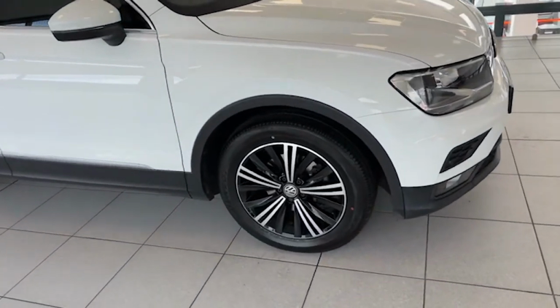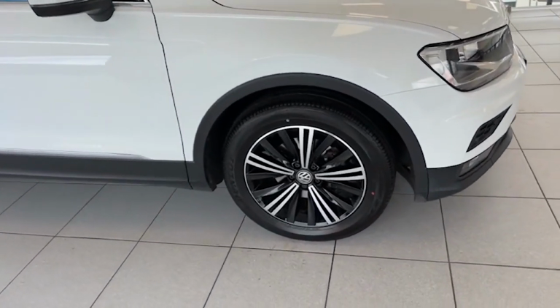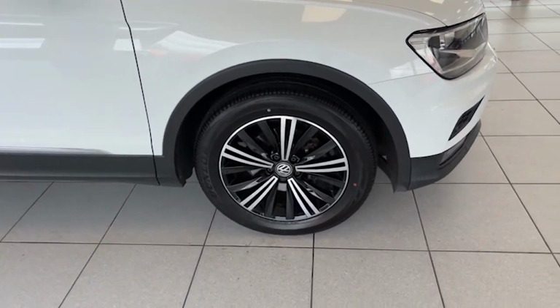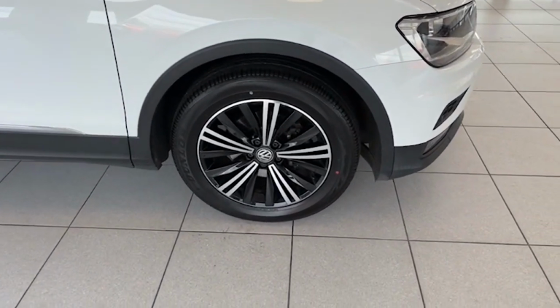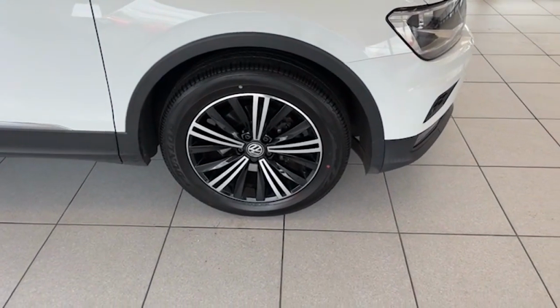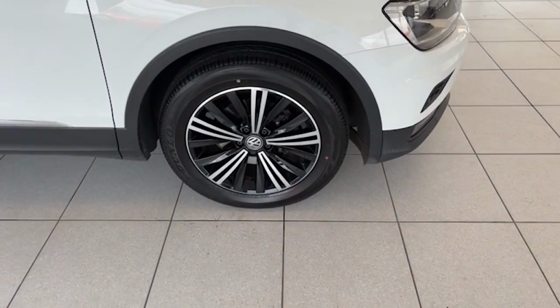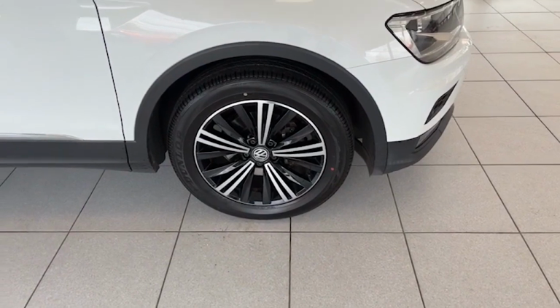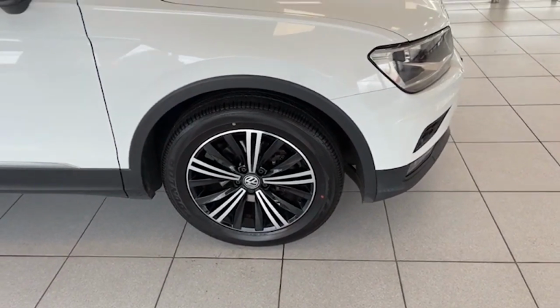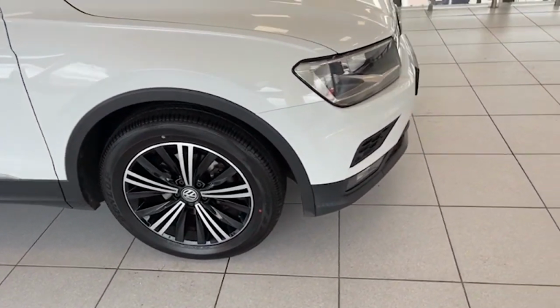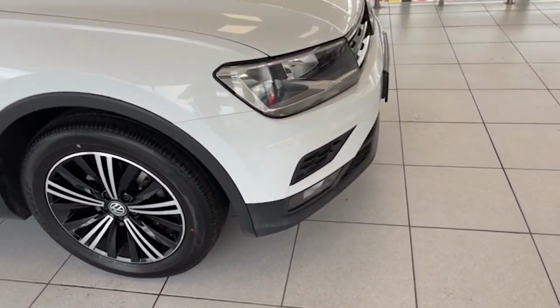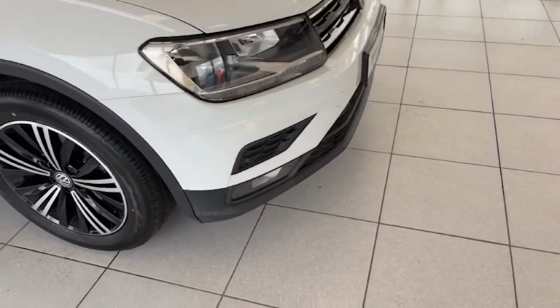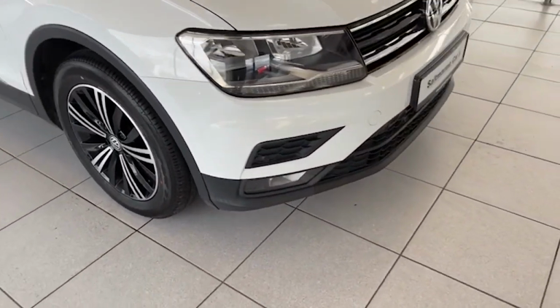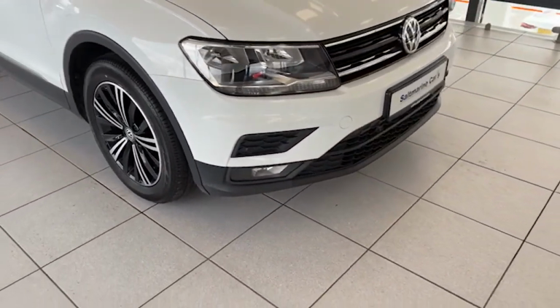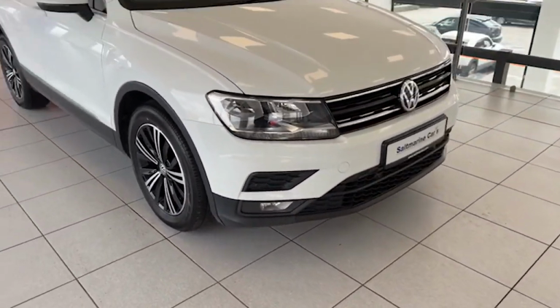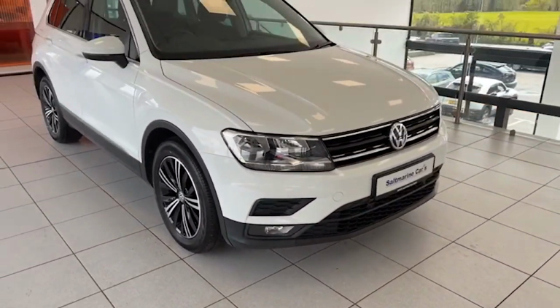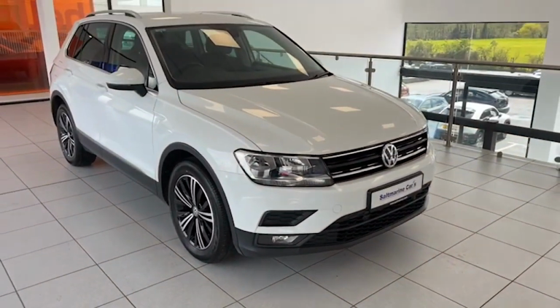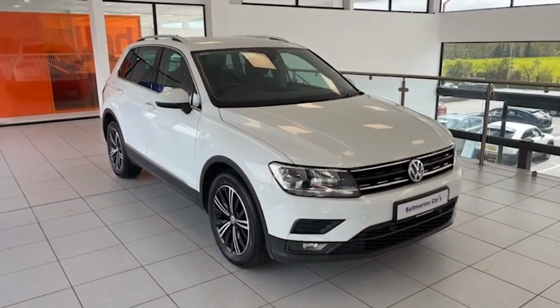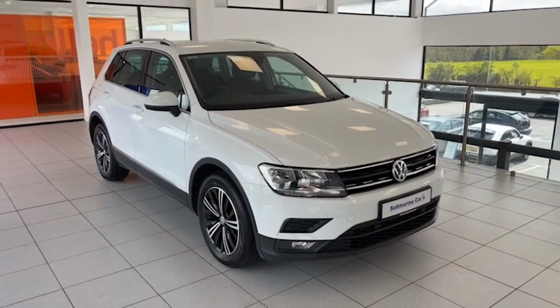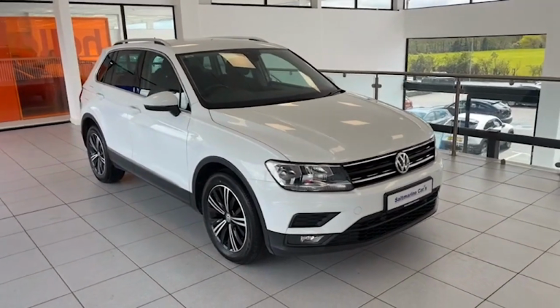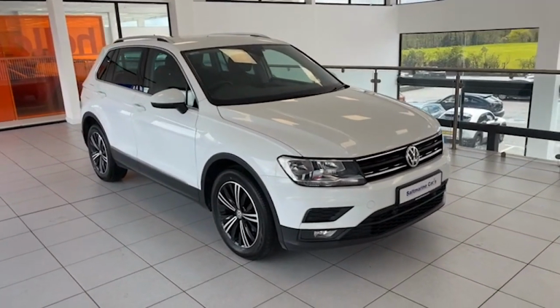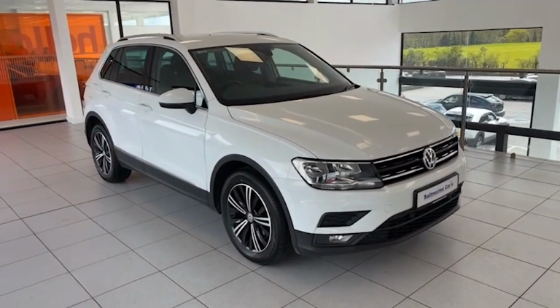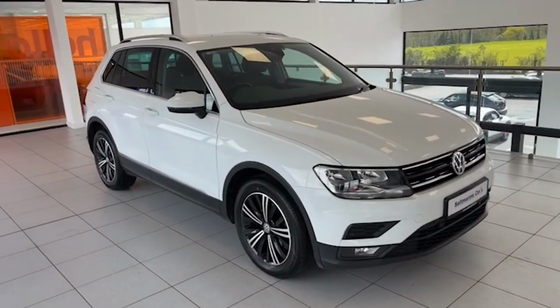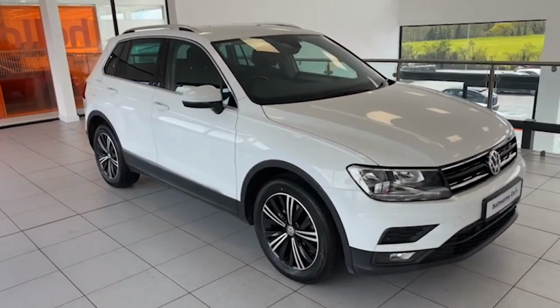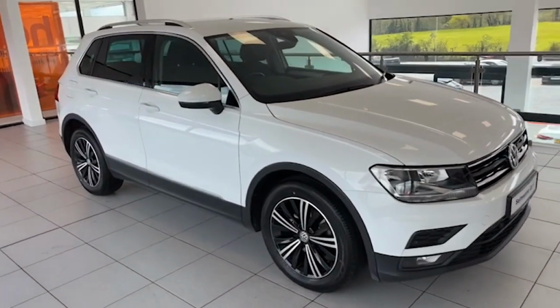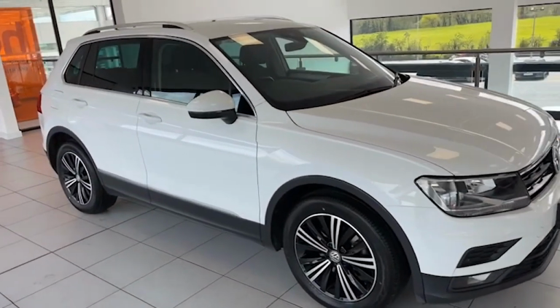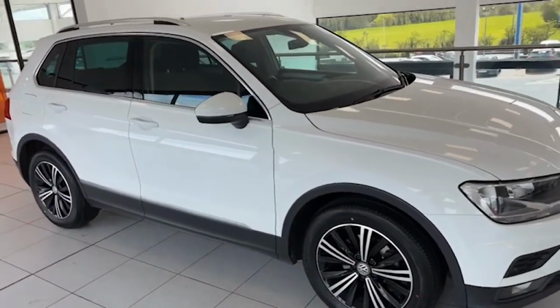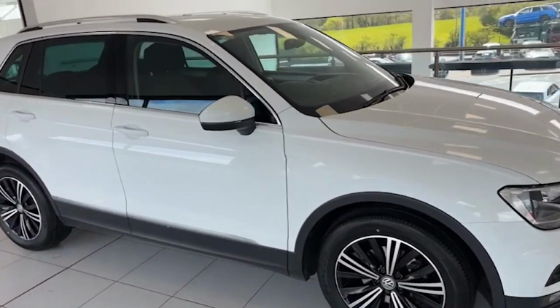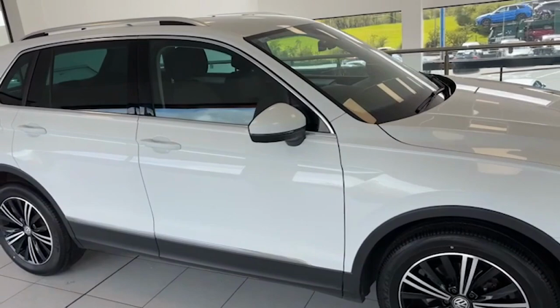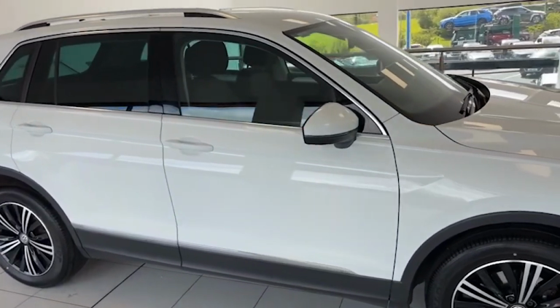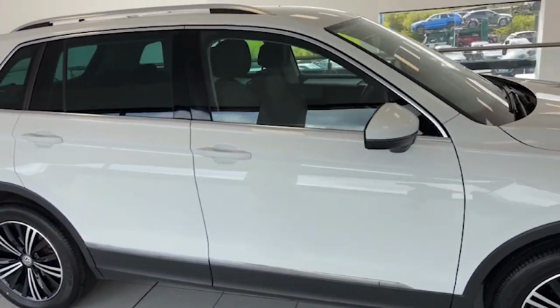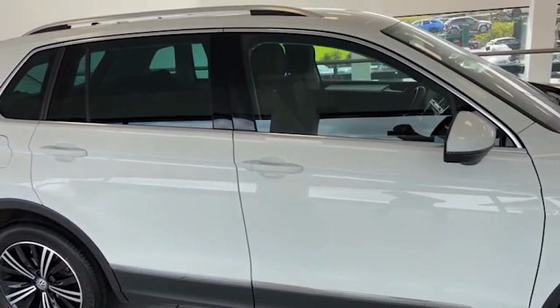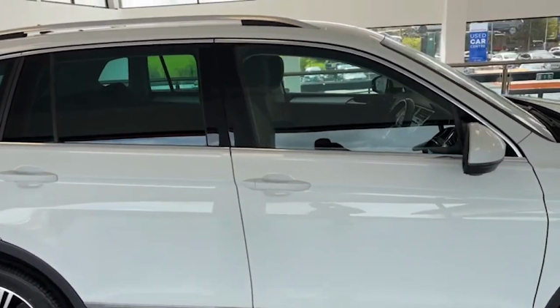It has the 18-inch two-tone diamond cut alloy wheels that you can see there, park assist, front fog lights, and privacy glass.